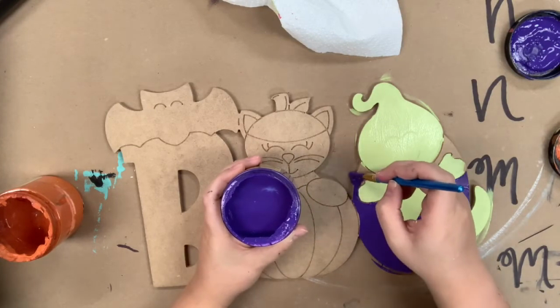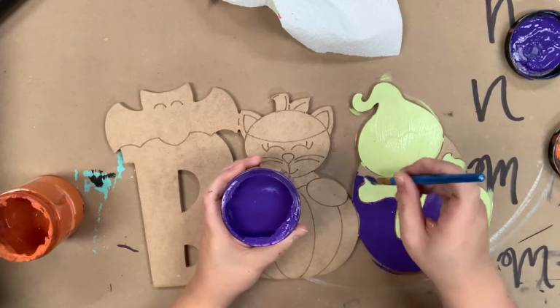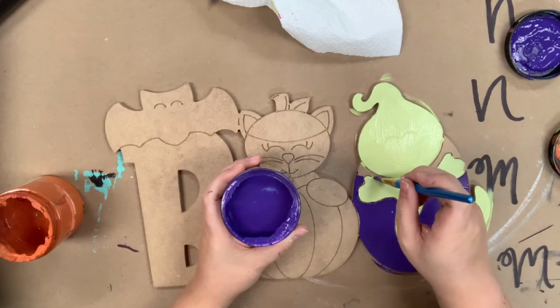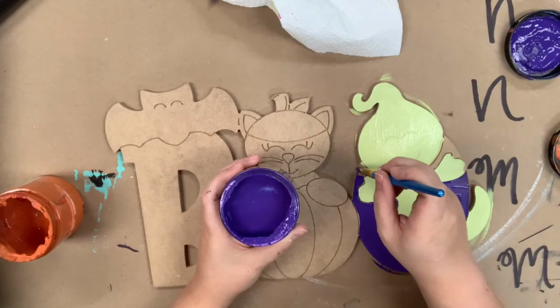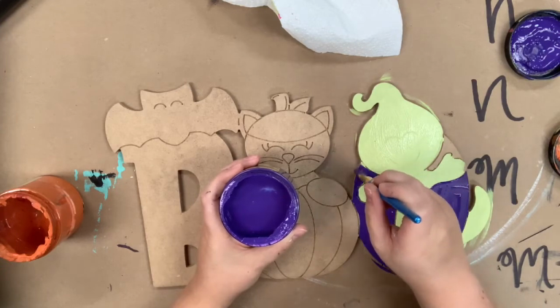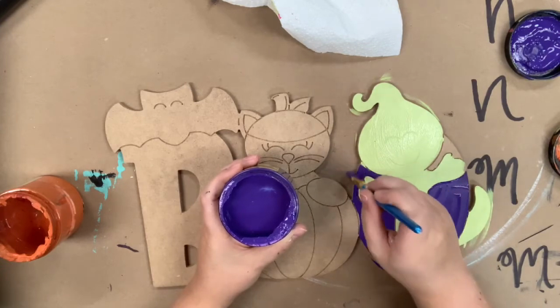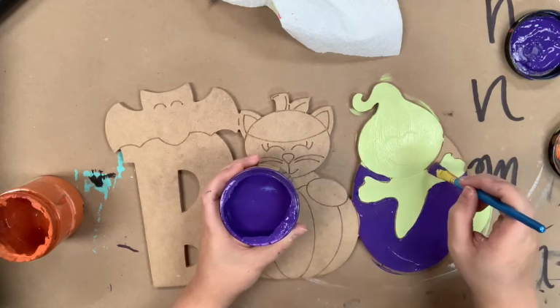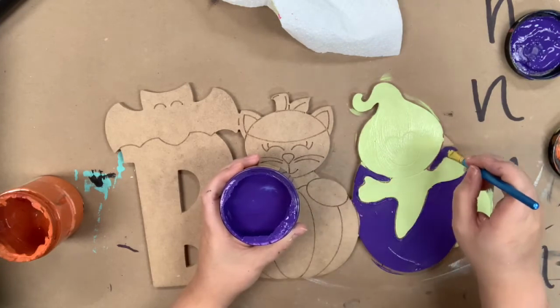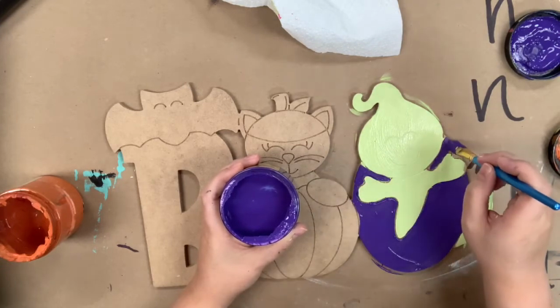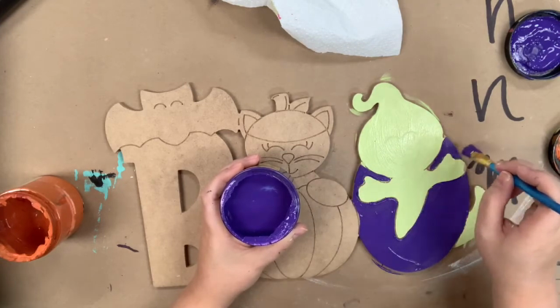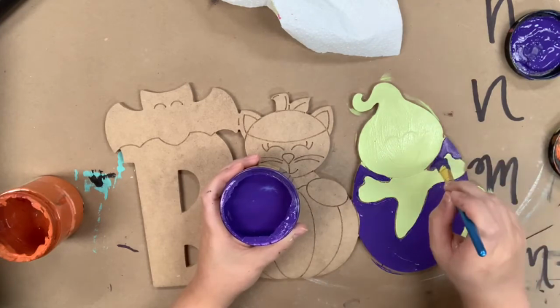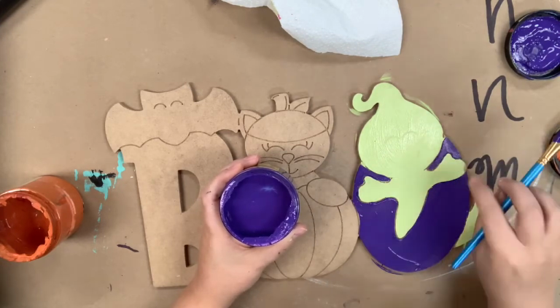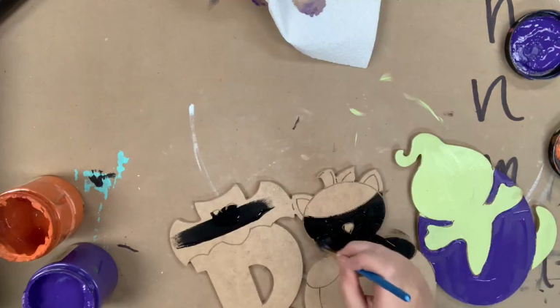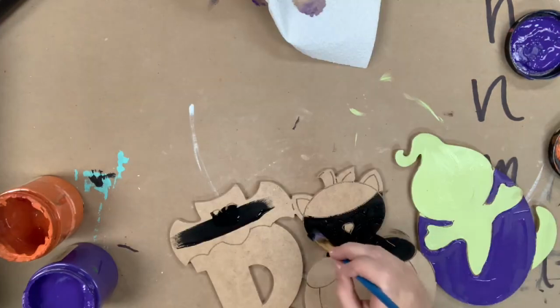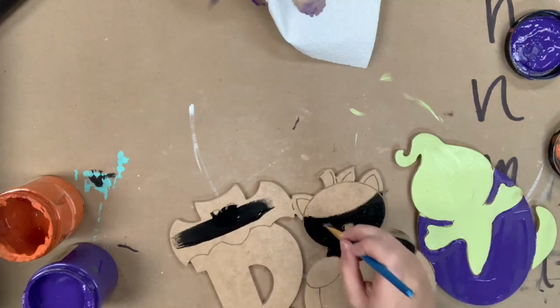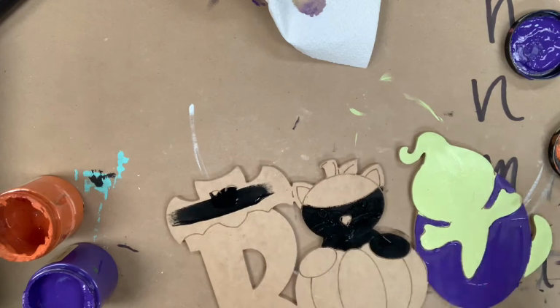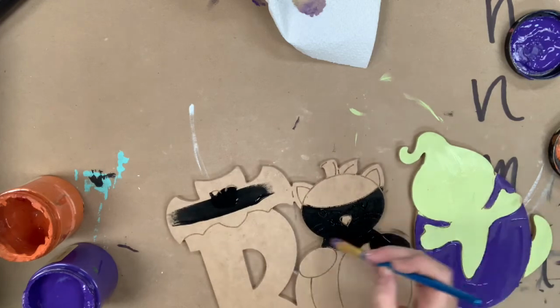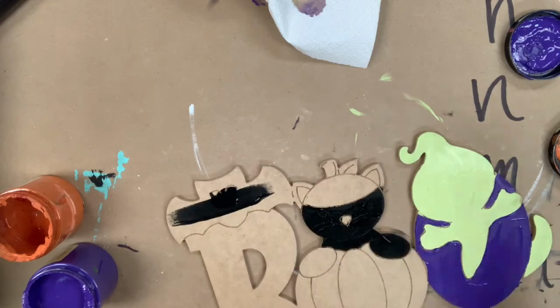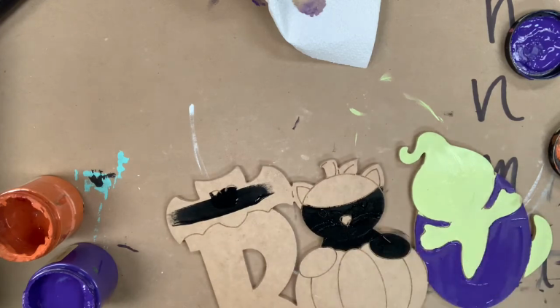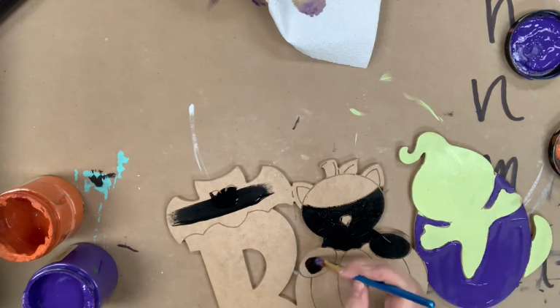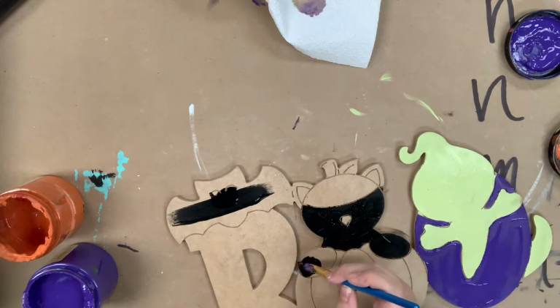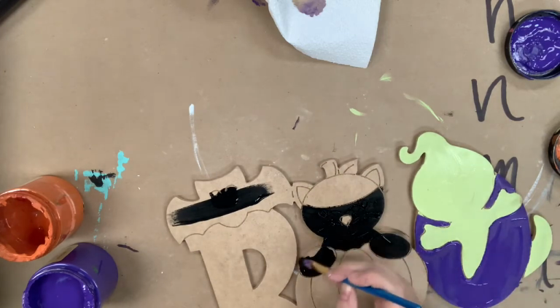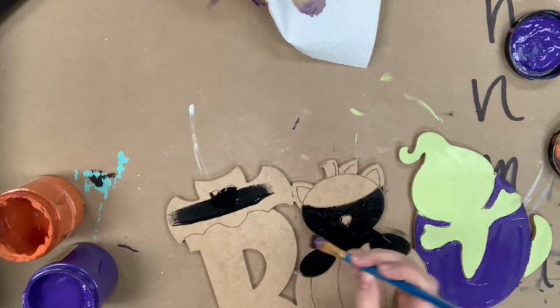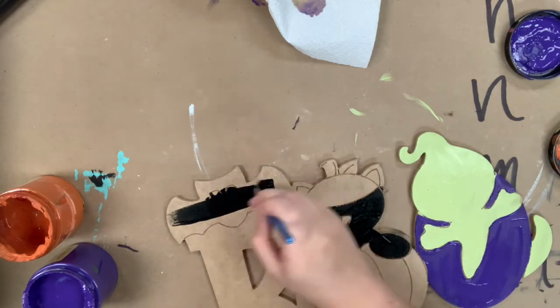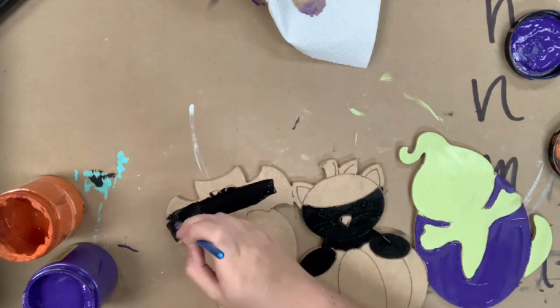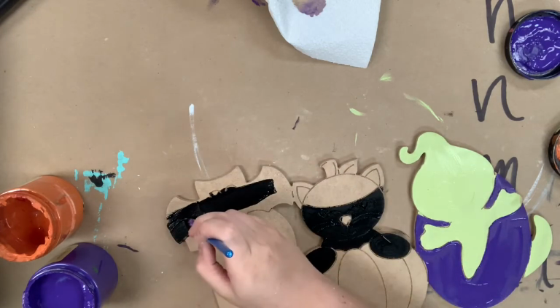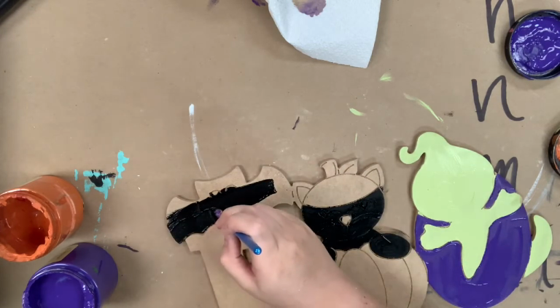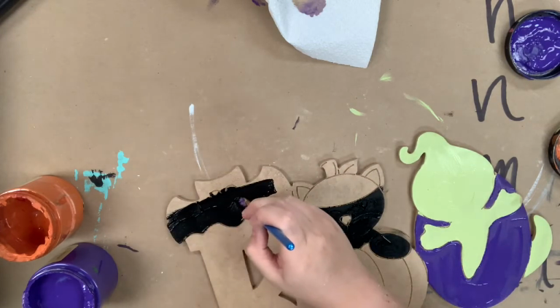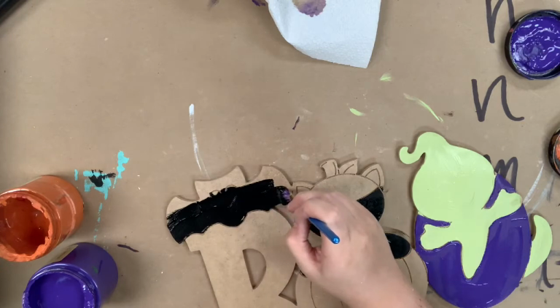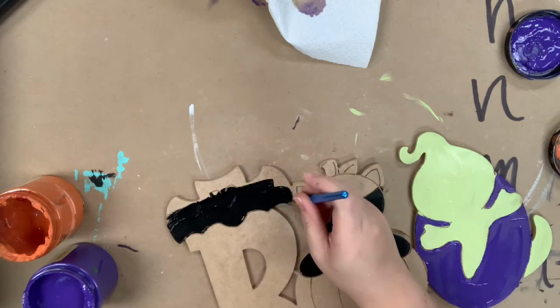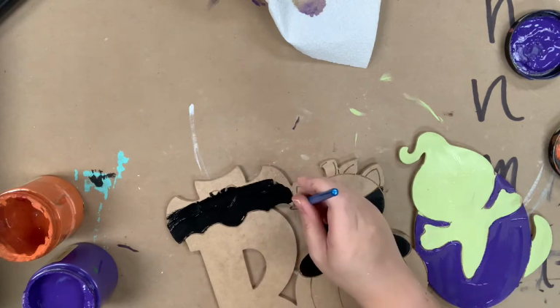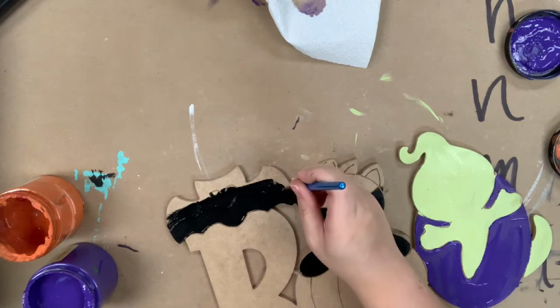All the chalk paint I will be using in this video is Dixie Belle and it is available for purchase along with the cutouts I'm using on our website, buildacross.com. I'm going in now and painting my kitty and my bat in the color black.